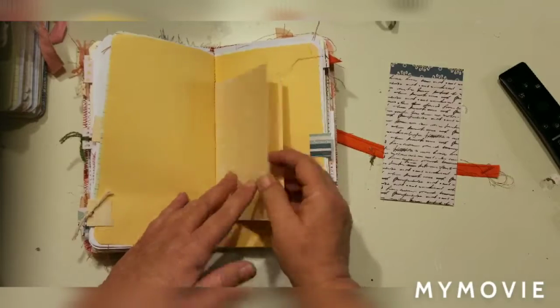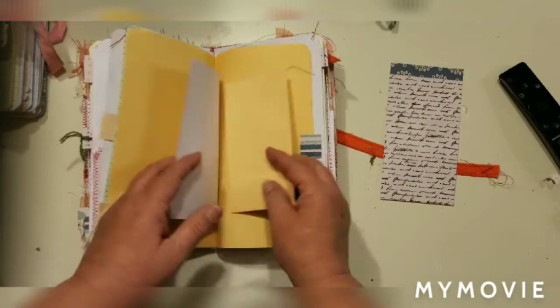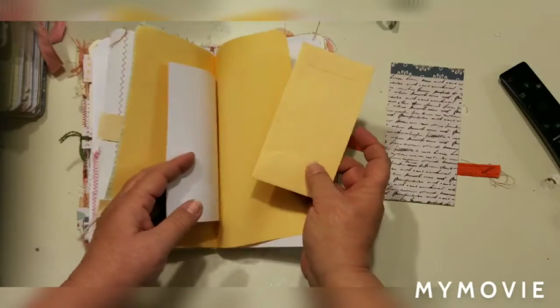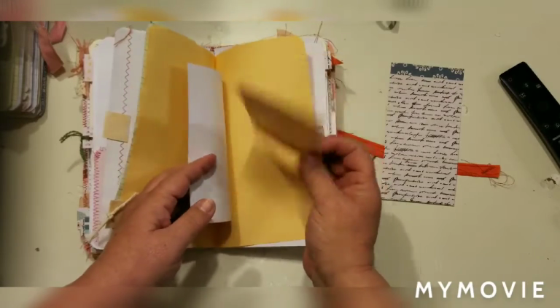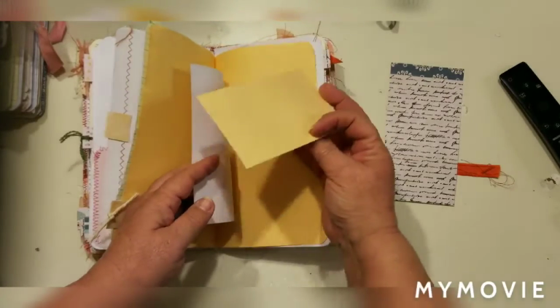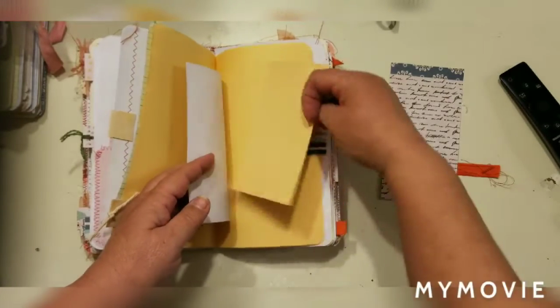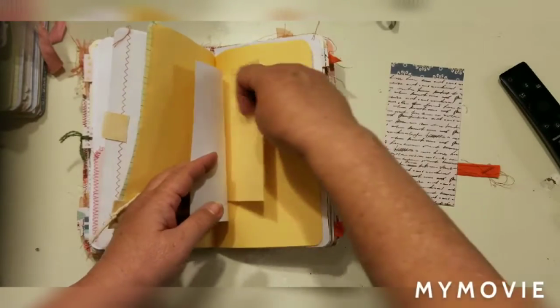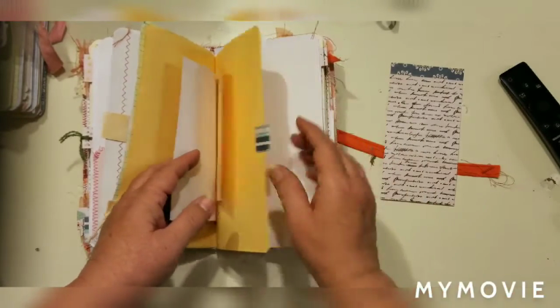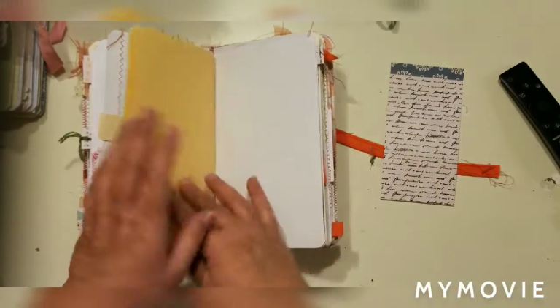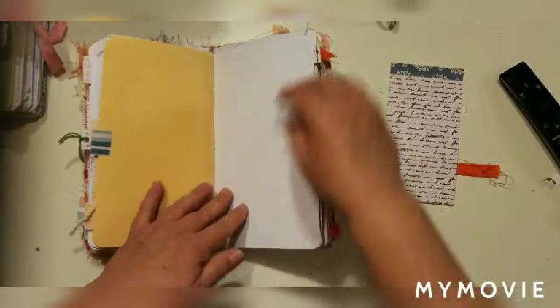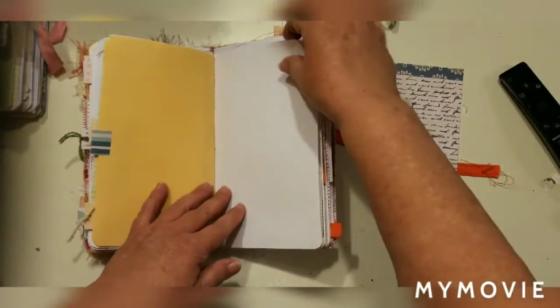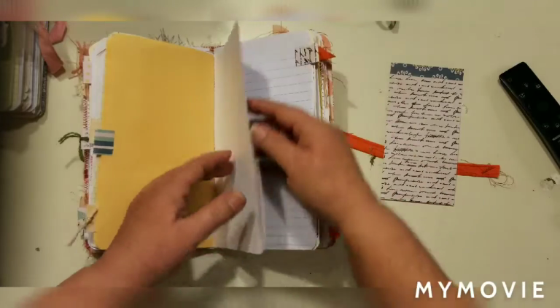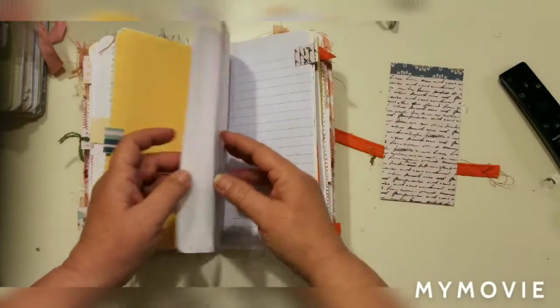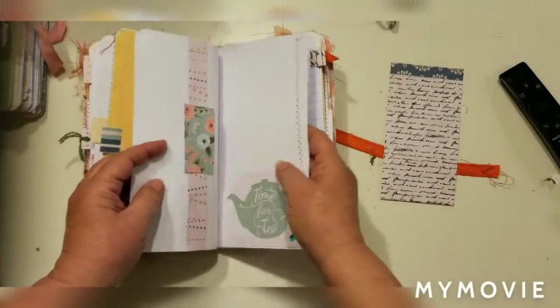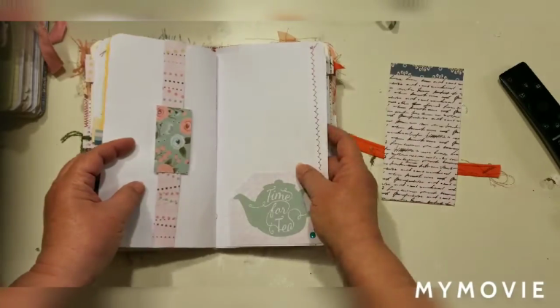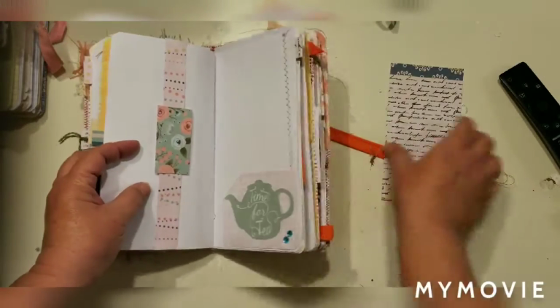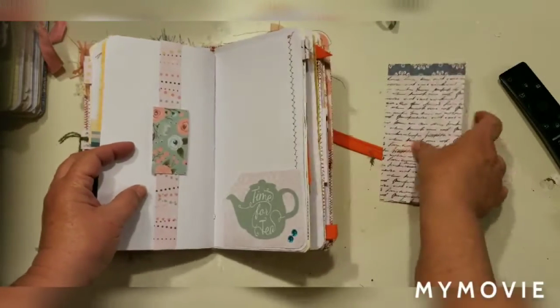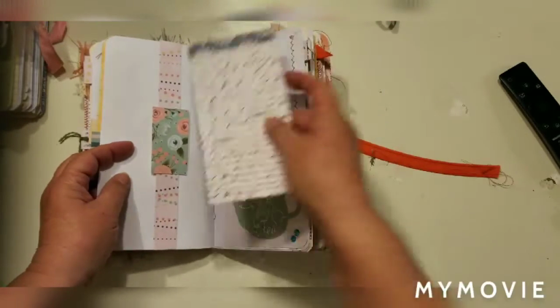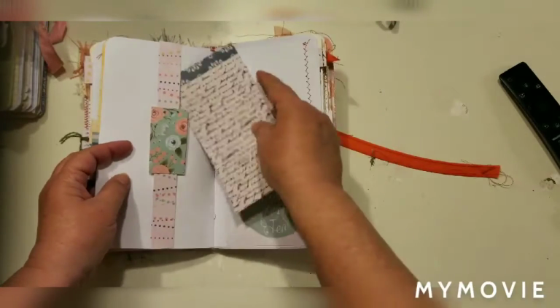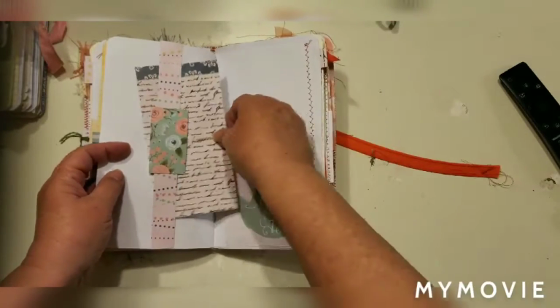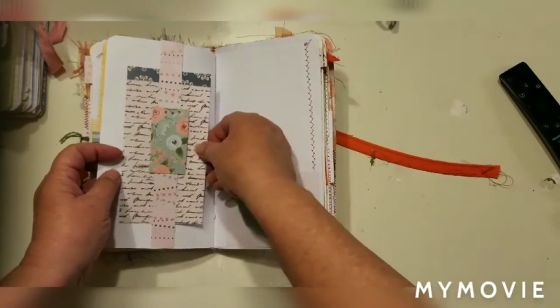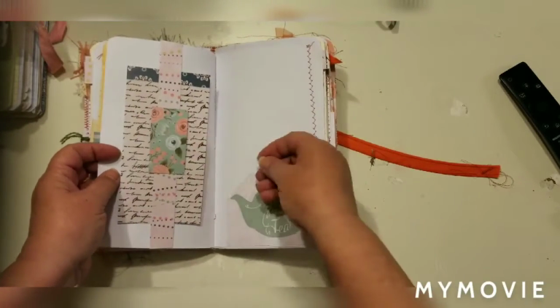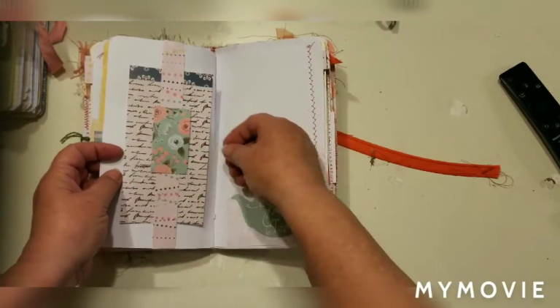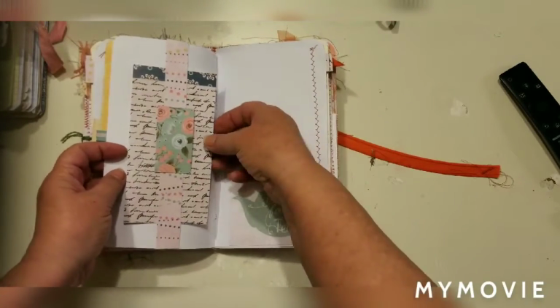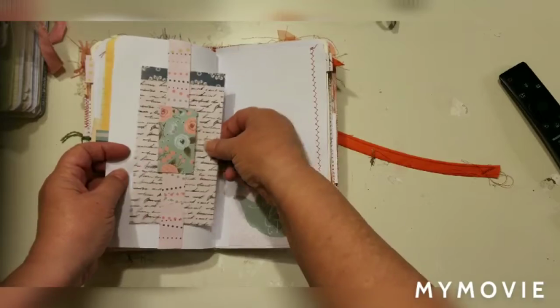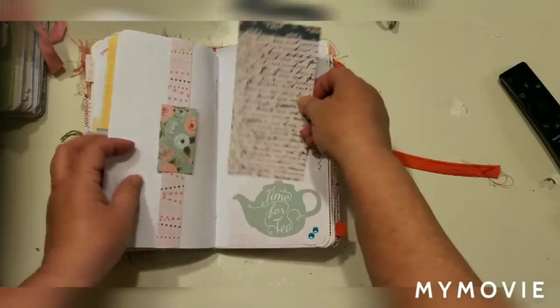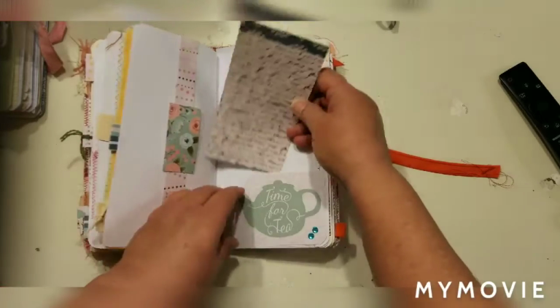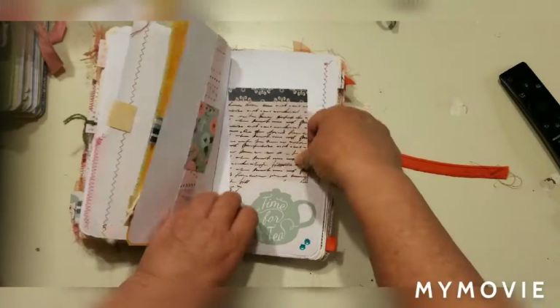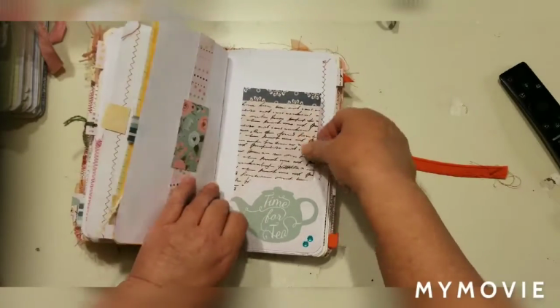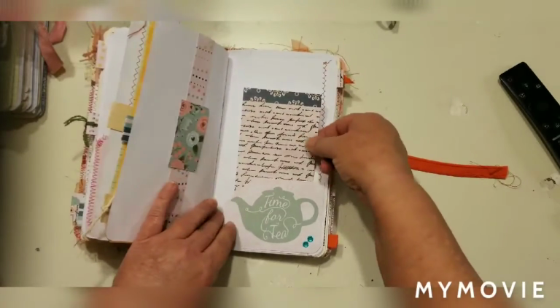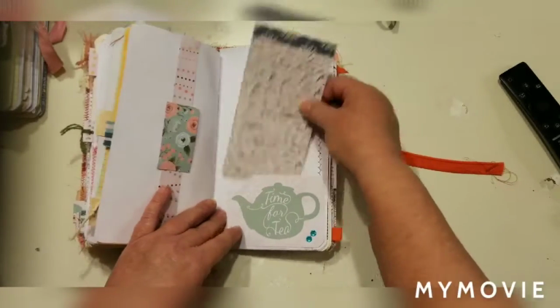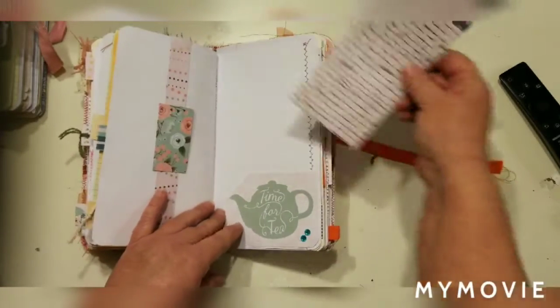There's a little tuck spot and behind that I have another coin envelope. Some blank paper — lots of room for journaling. There's a band here to put your ephemera behind and a little pocket right here.